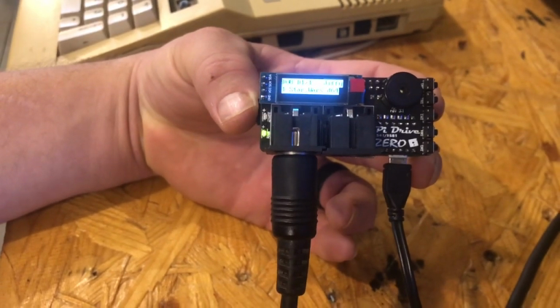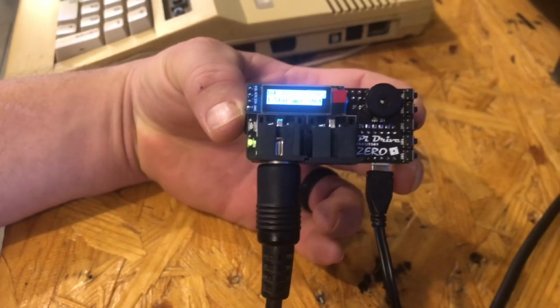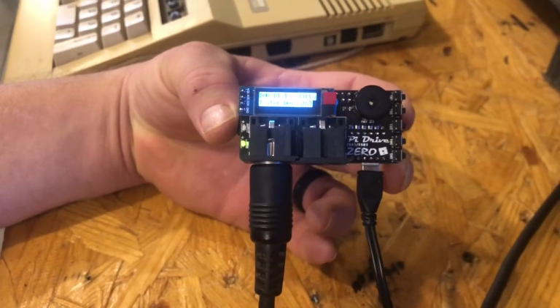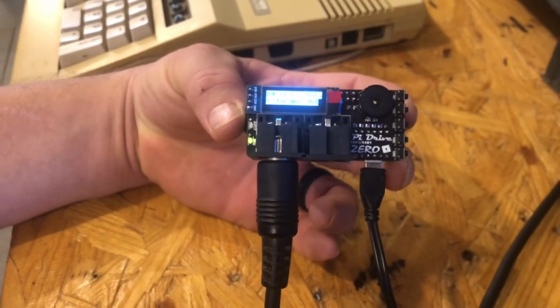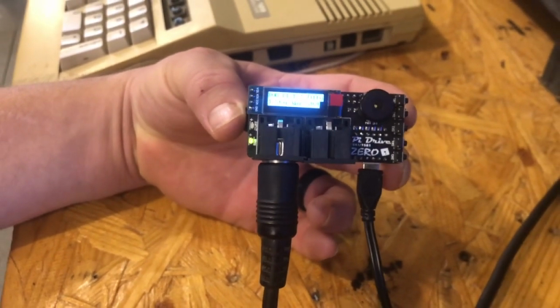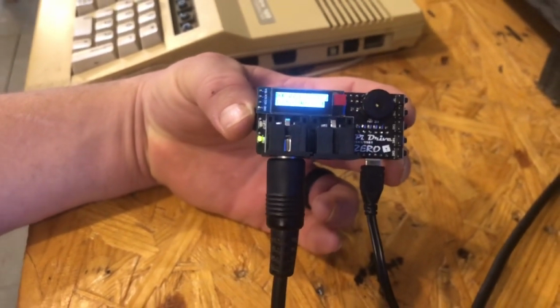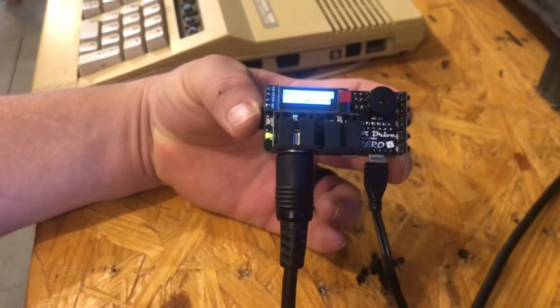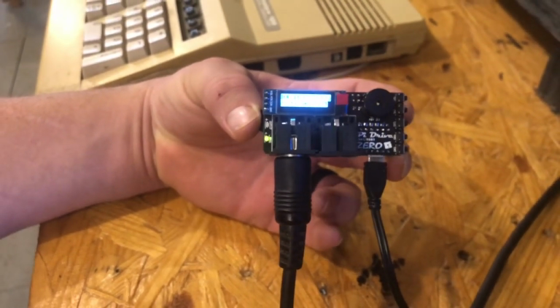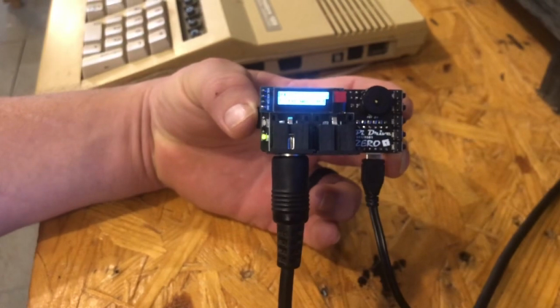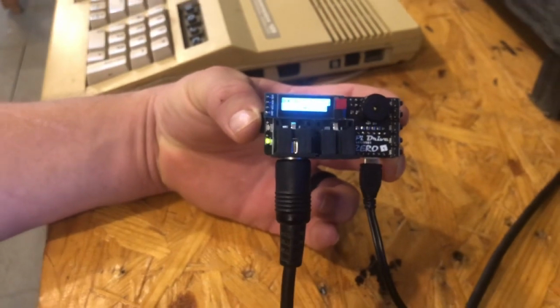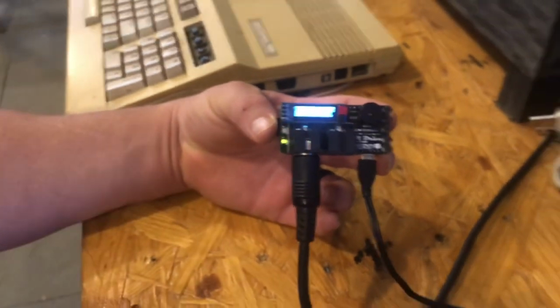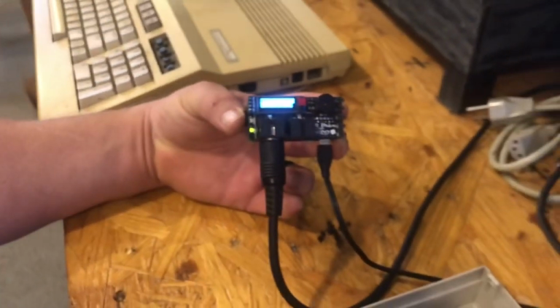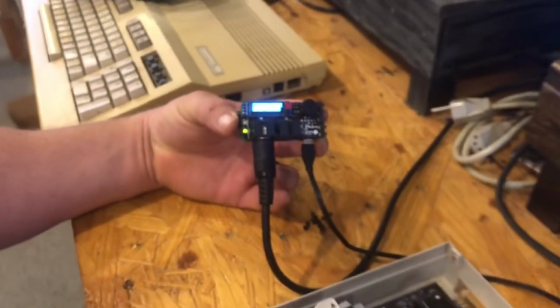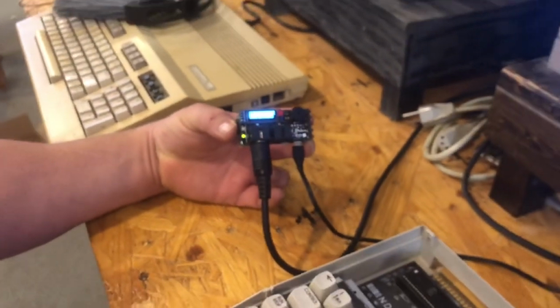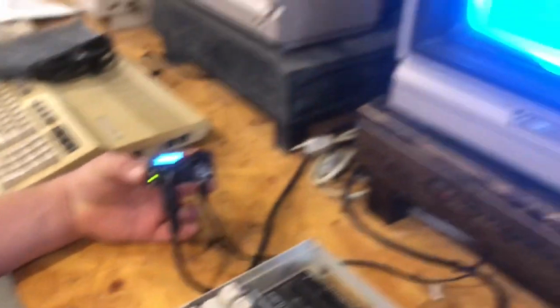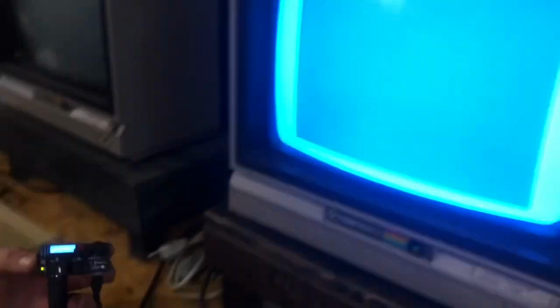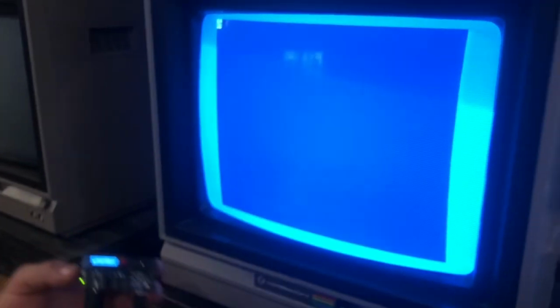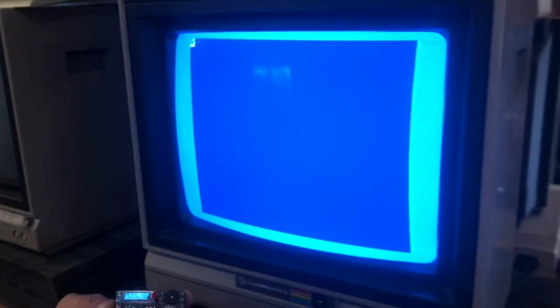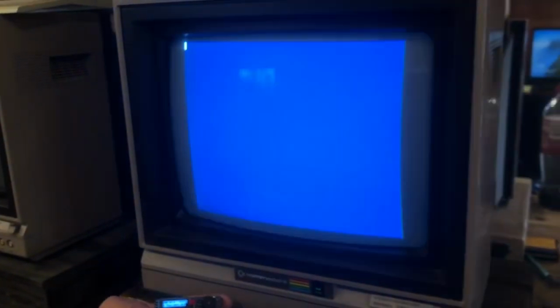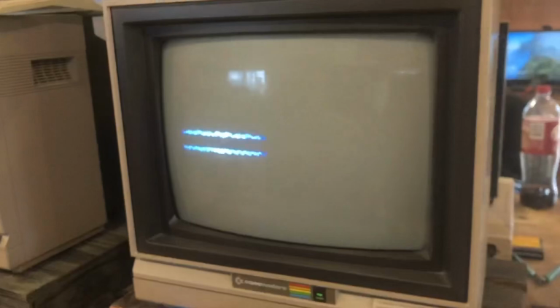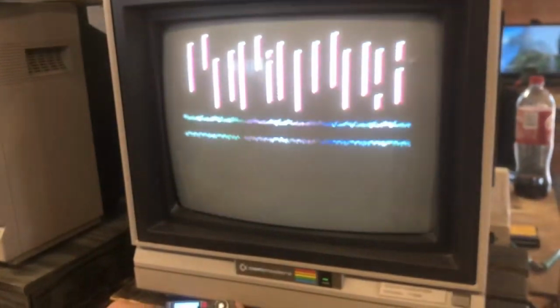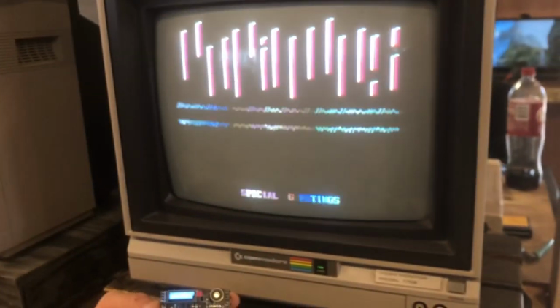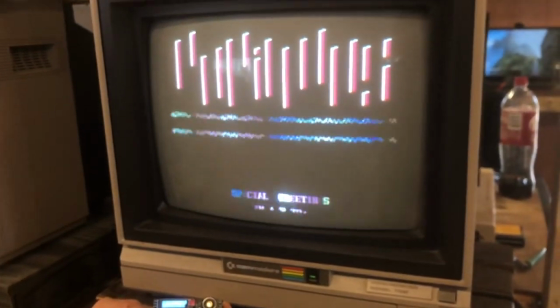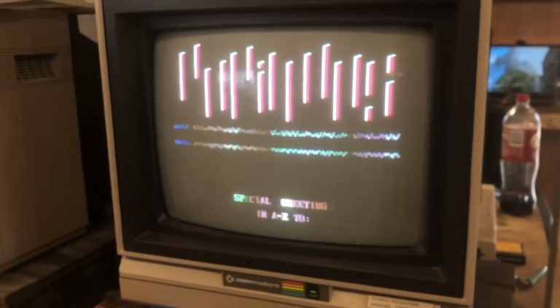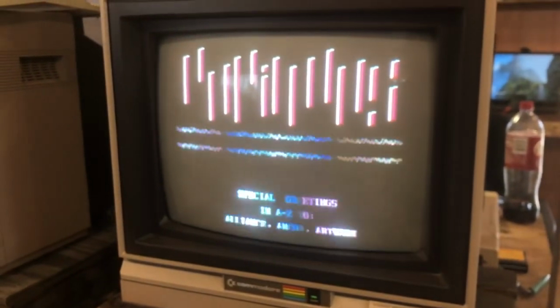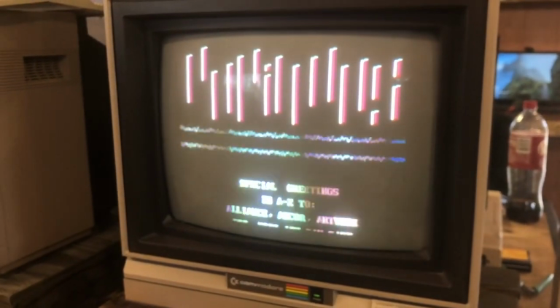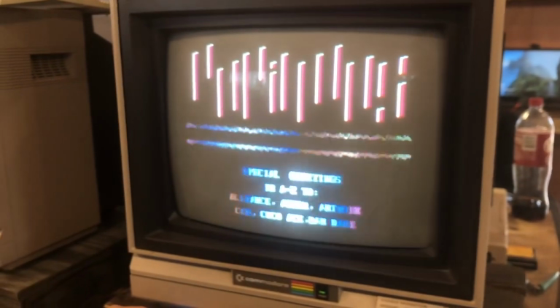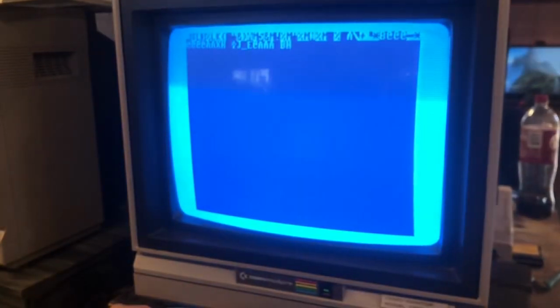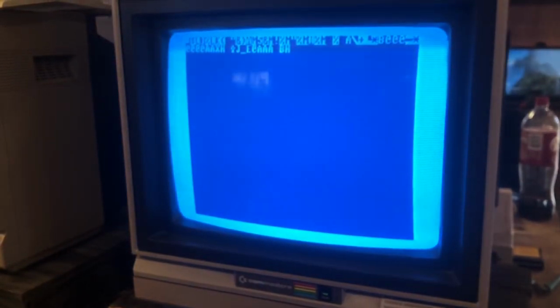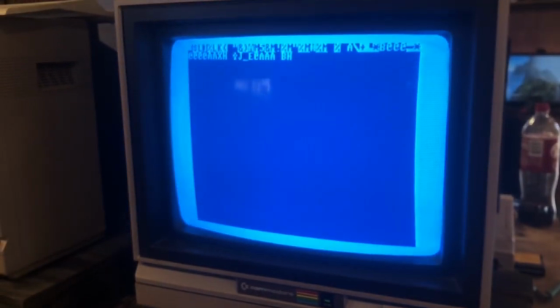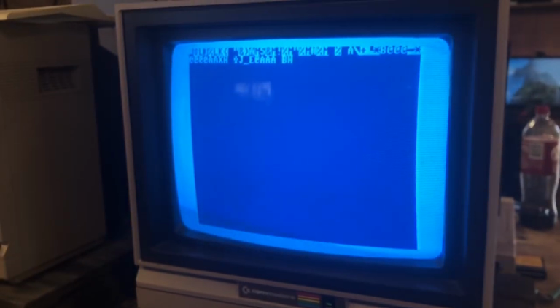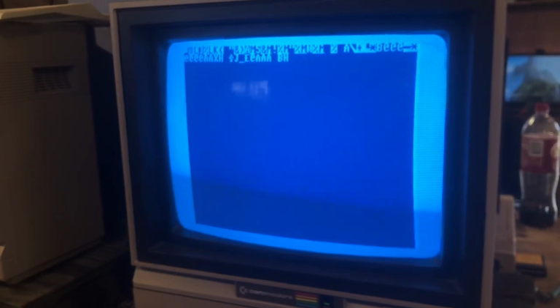There we go, it's working. It'll pop right up on the screen here in just a second — and there we go. This is the crack version, loading all the way in.